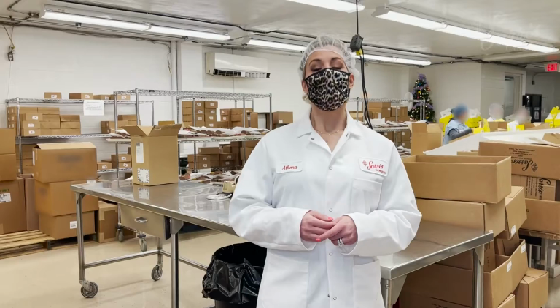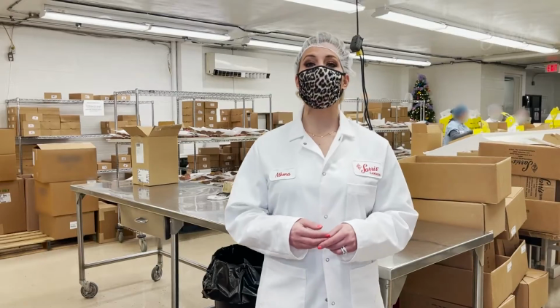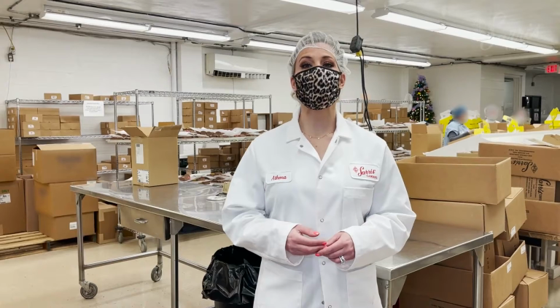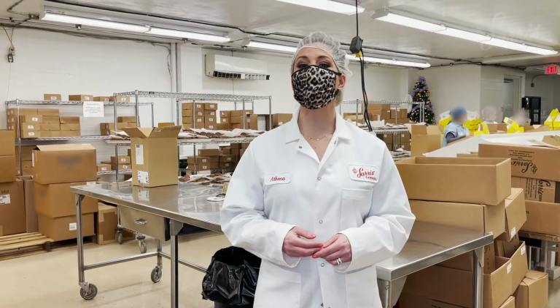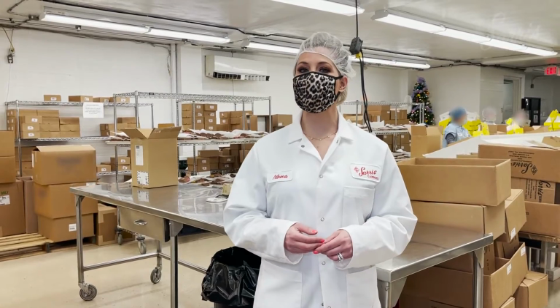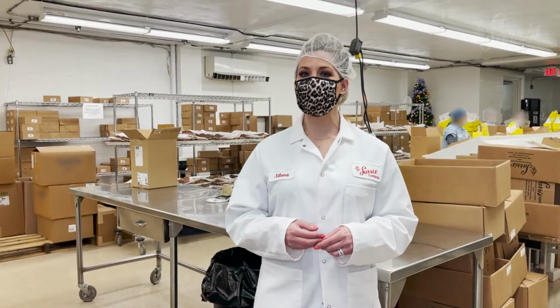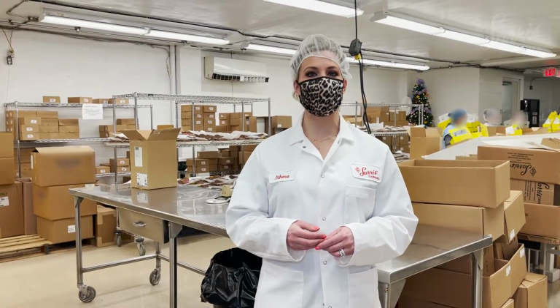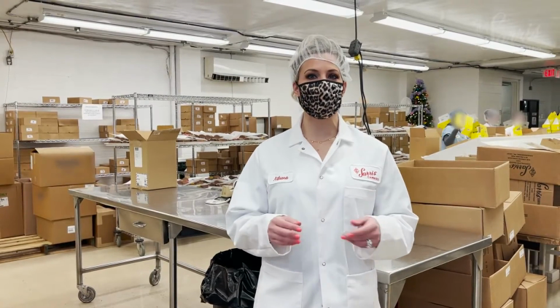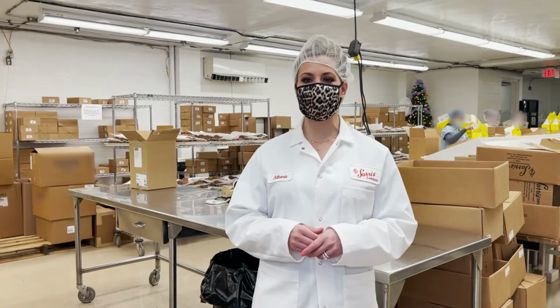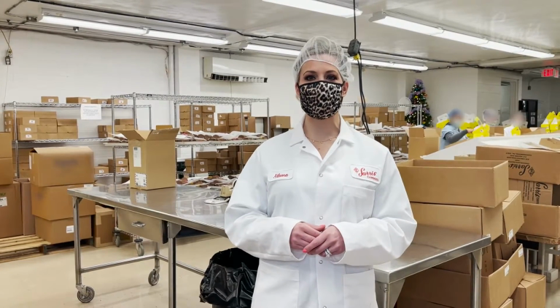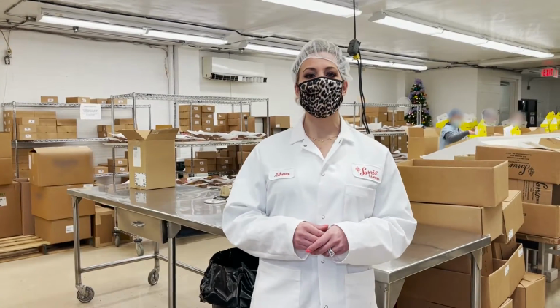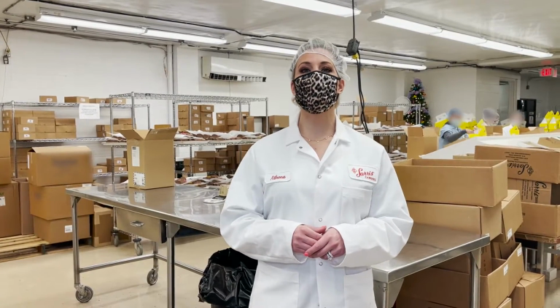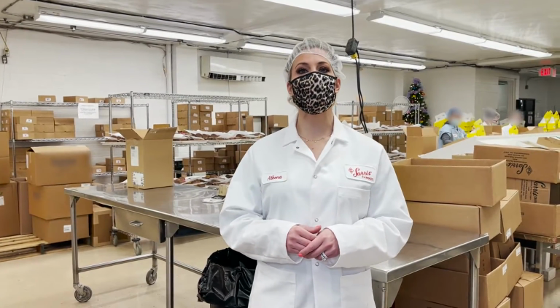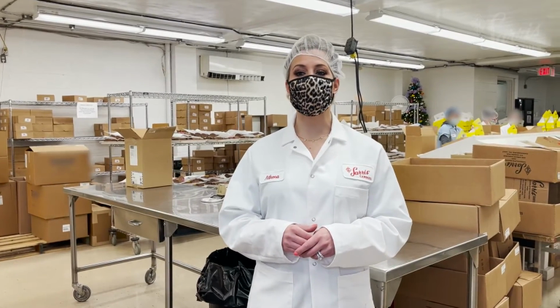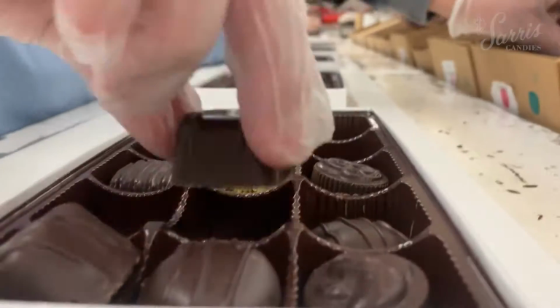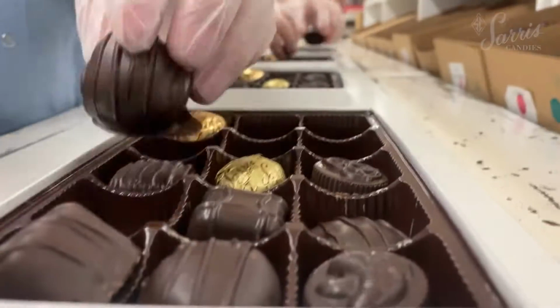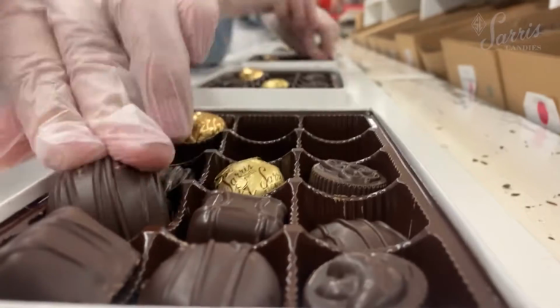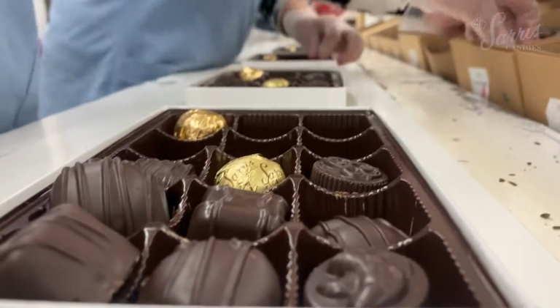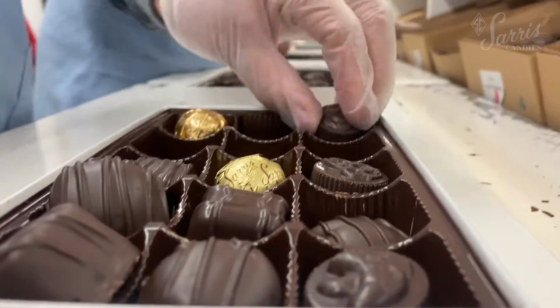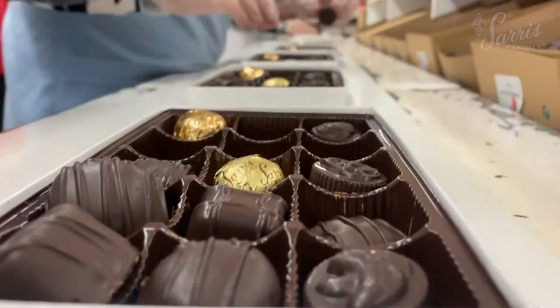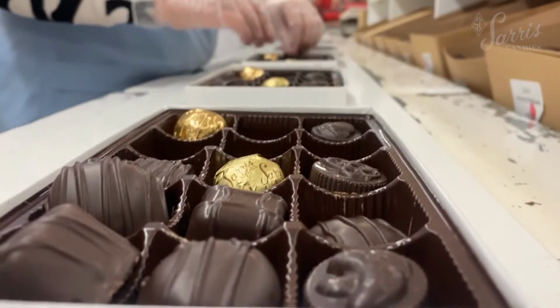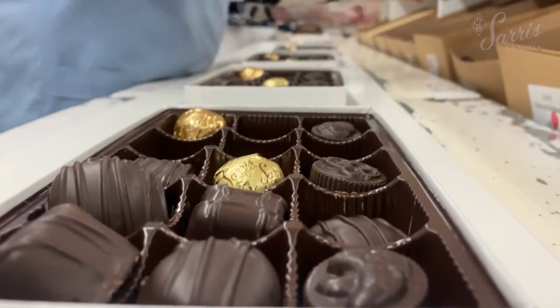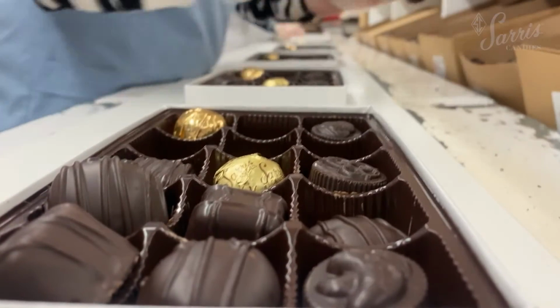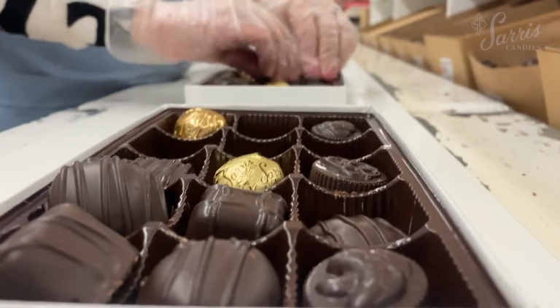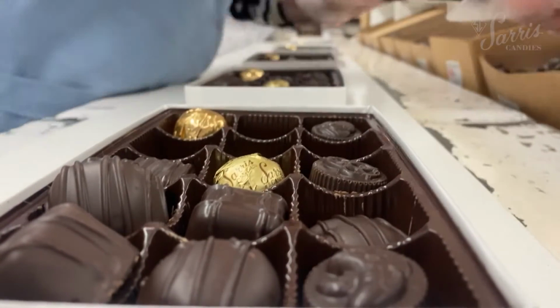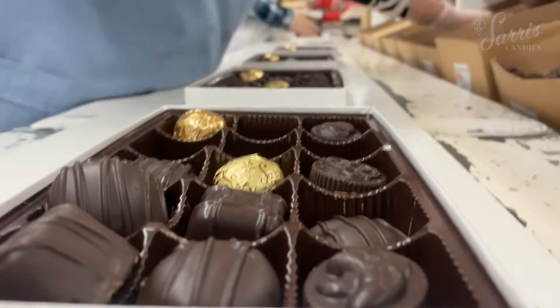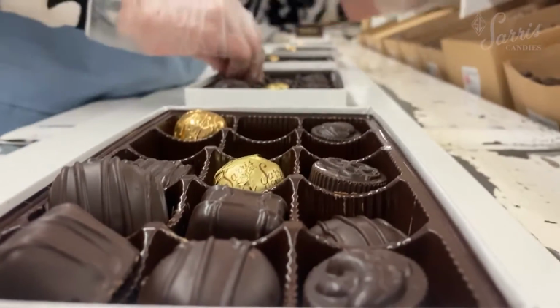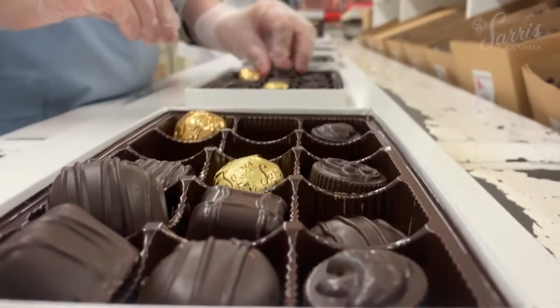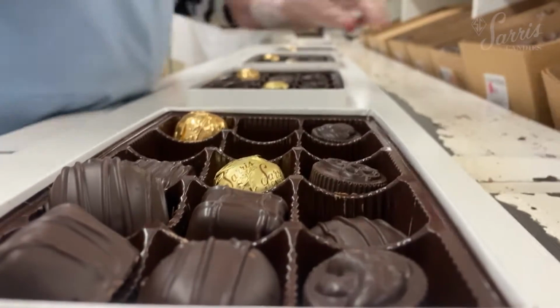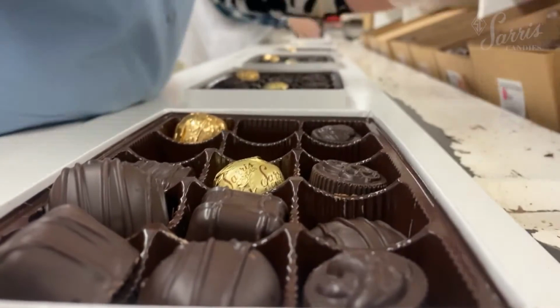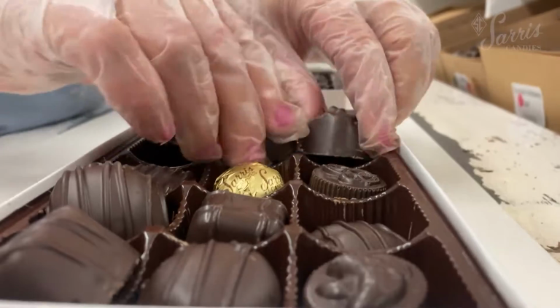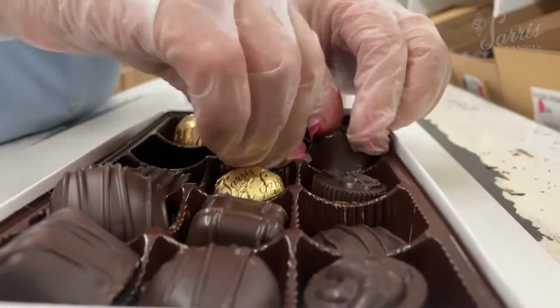Our packing department might just give you major I Love Lucy vibes. This is where we send our boxes down a conveyor belt to be filled with candies. Each piece has its own special spot so you can choose your favorite every time.